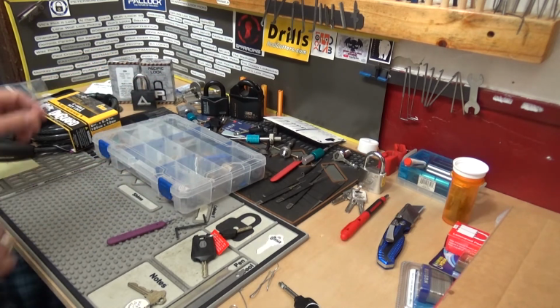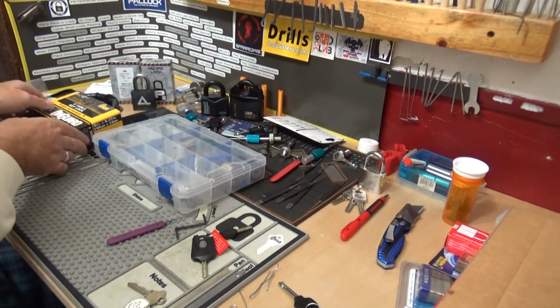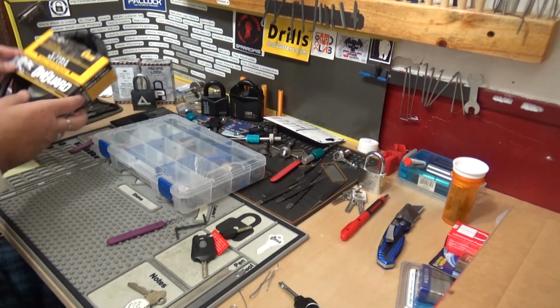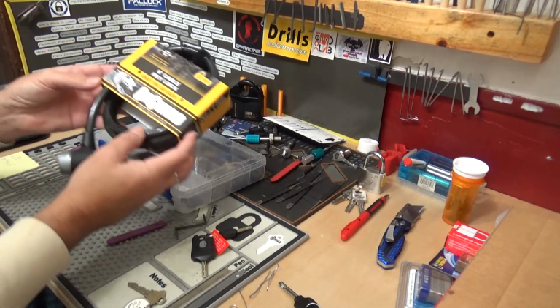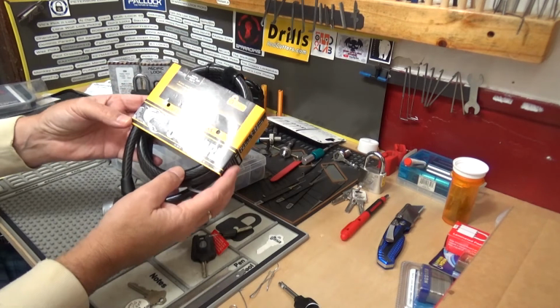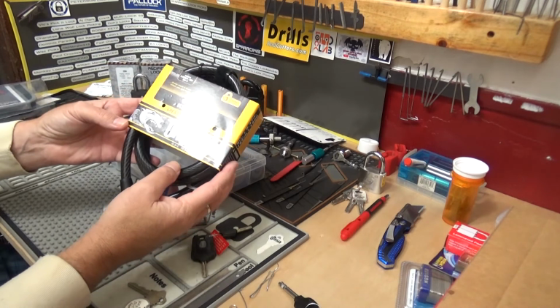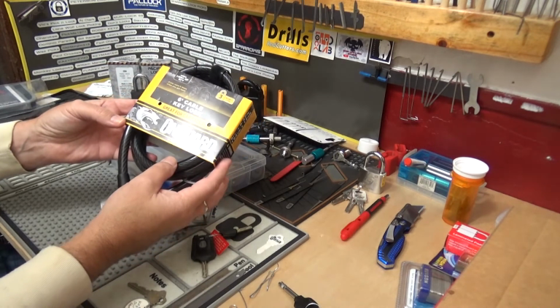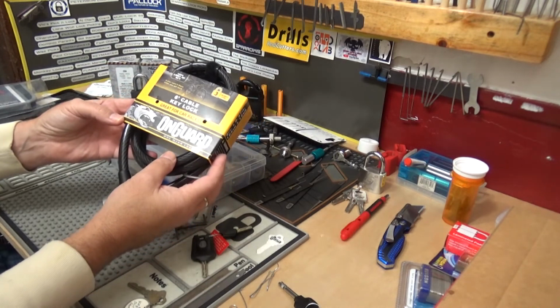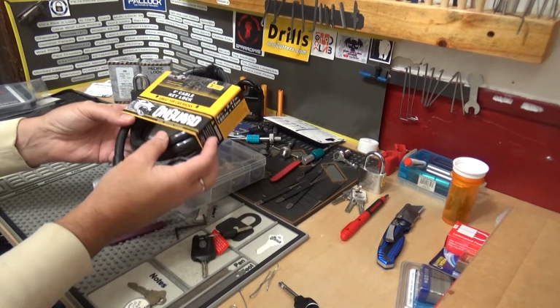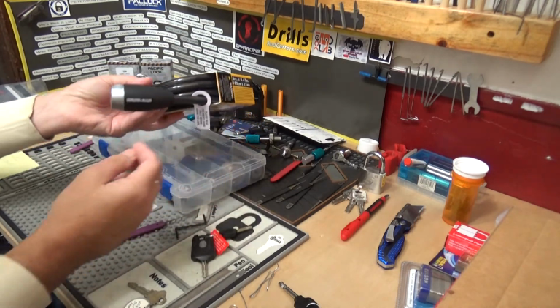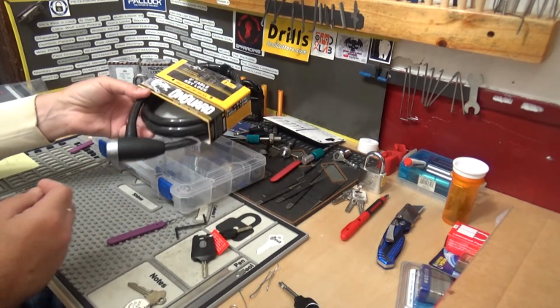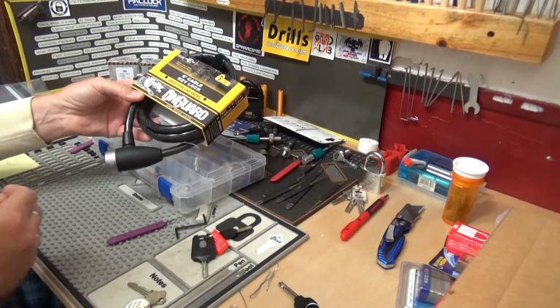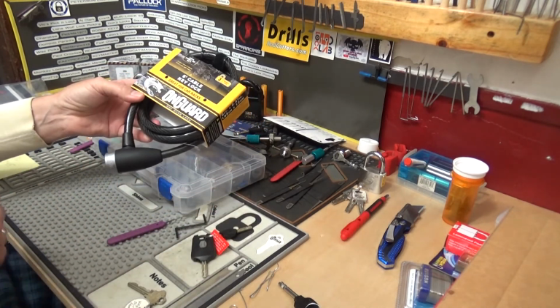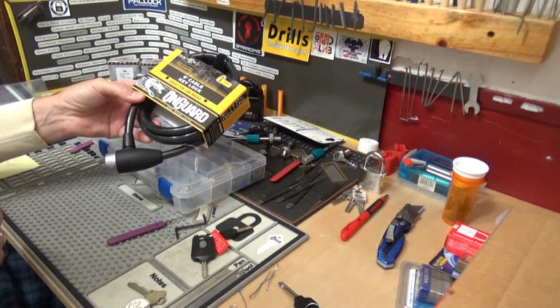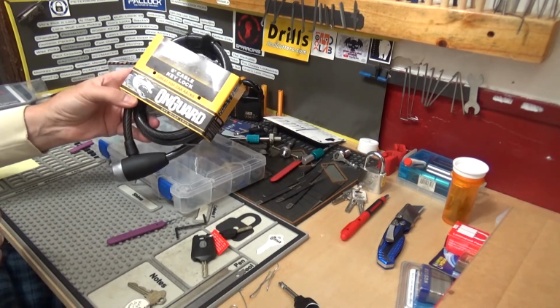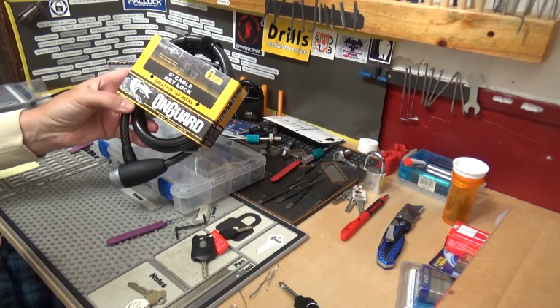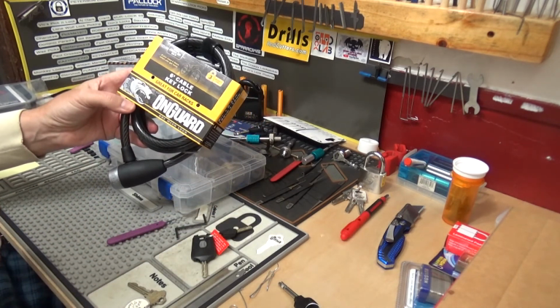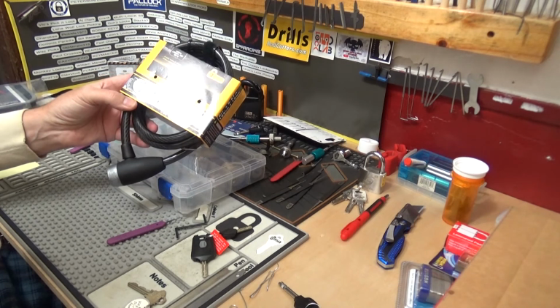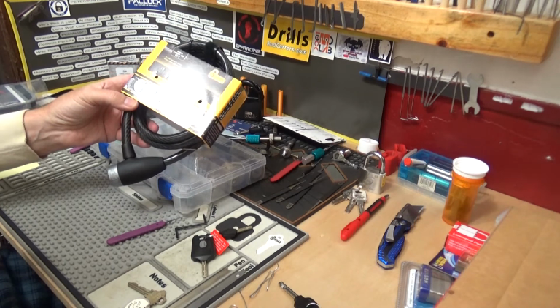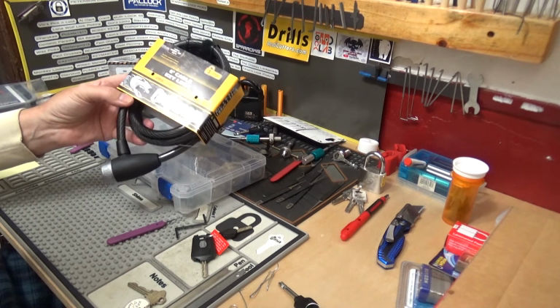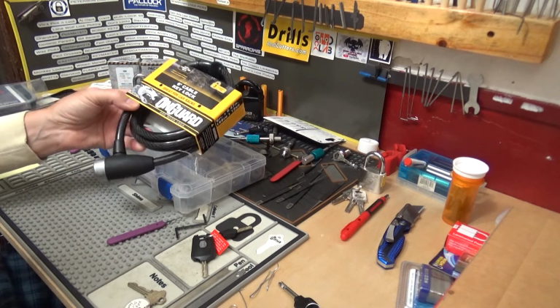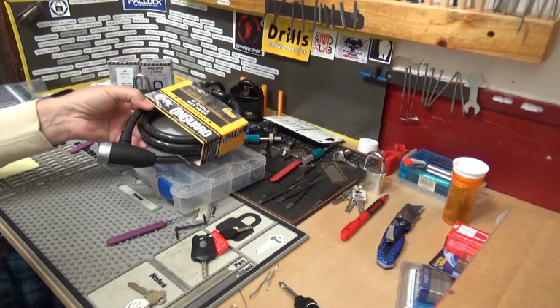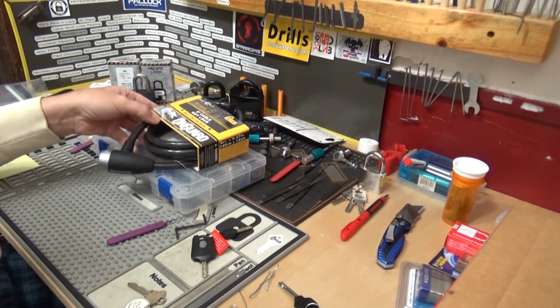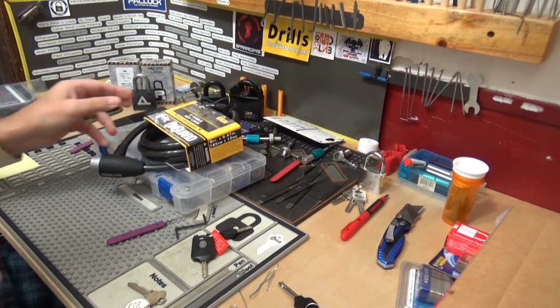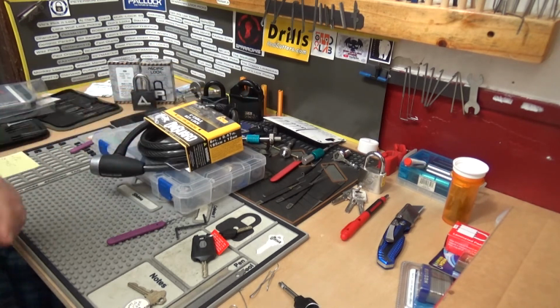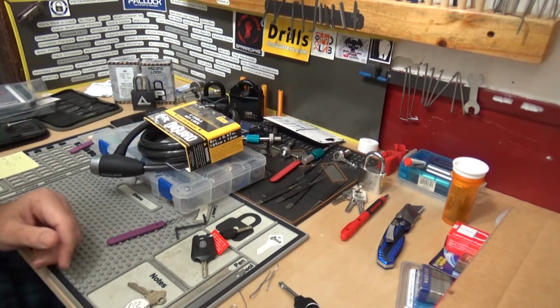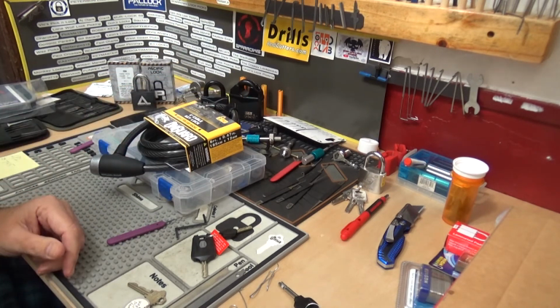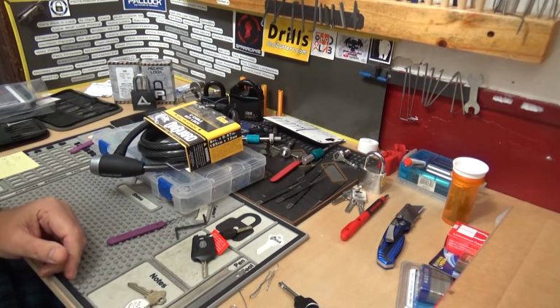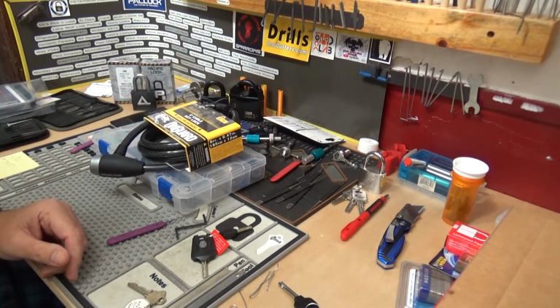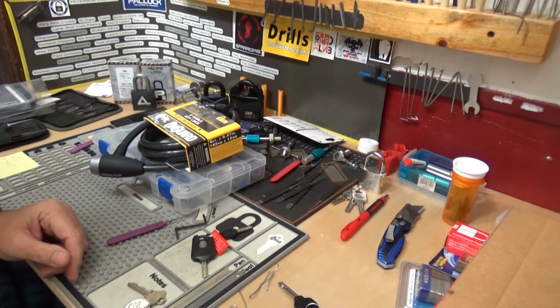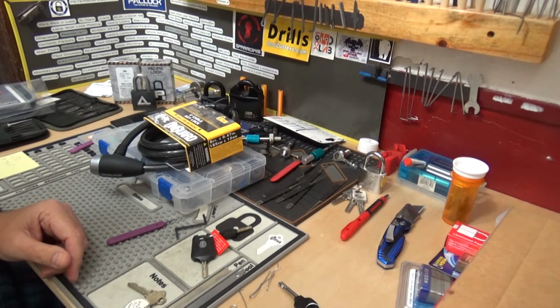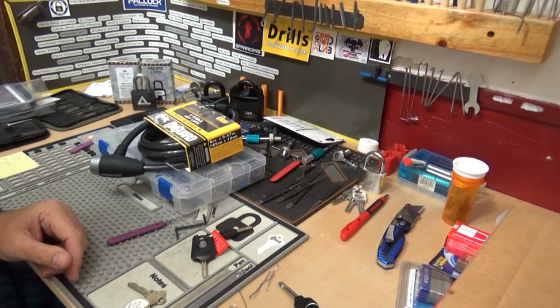That'll do it for the On Guard six-foot key lock — a slider lock from my local Walmart. It is definitely not double locking. Thank you all so much for watching. Big Al signing off.